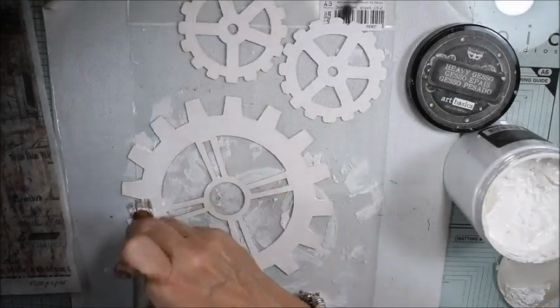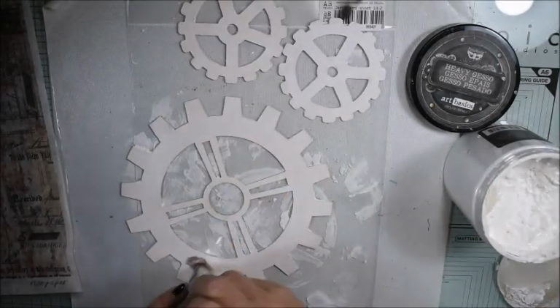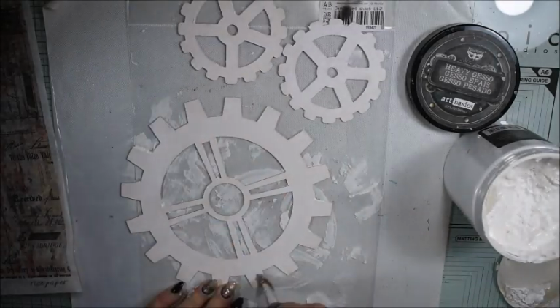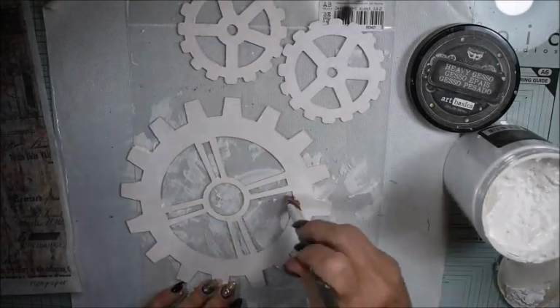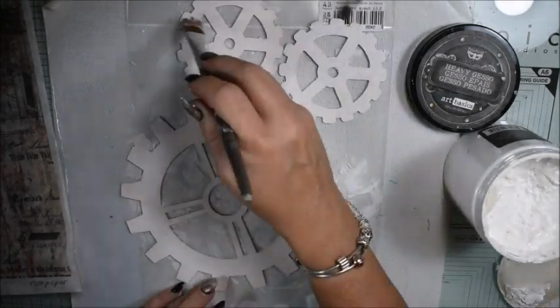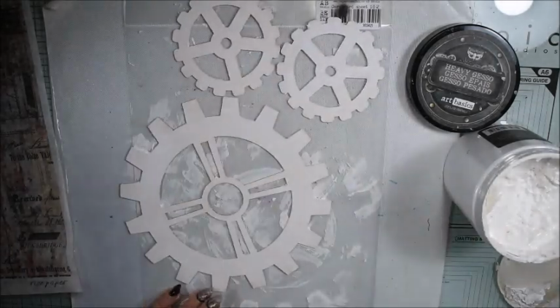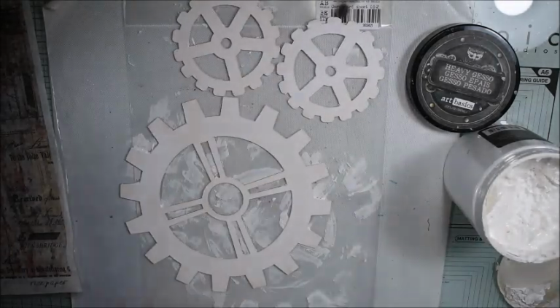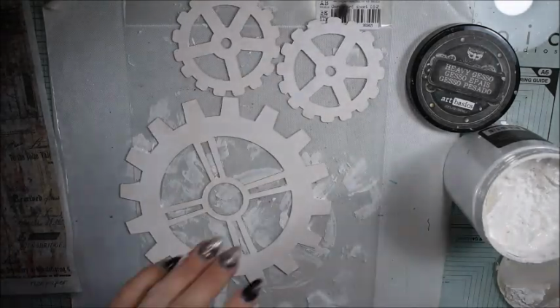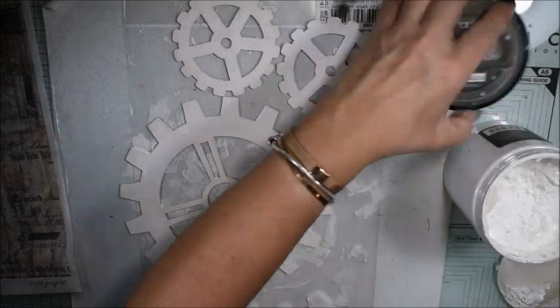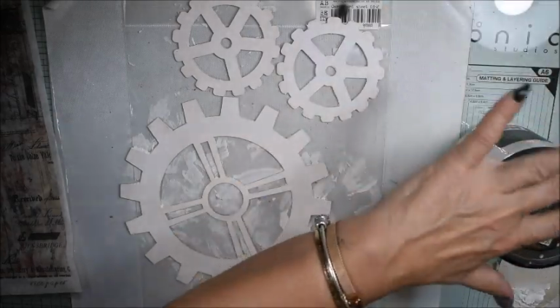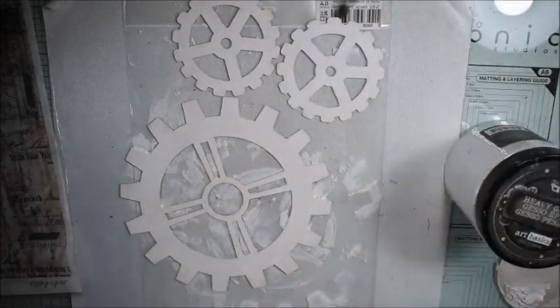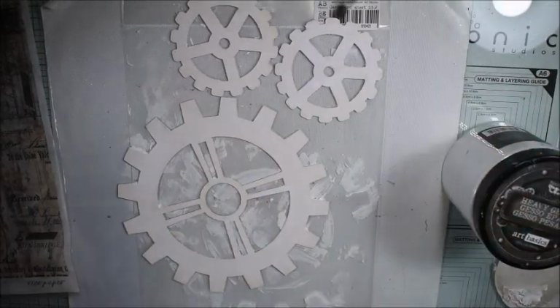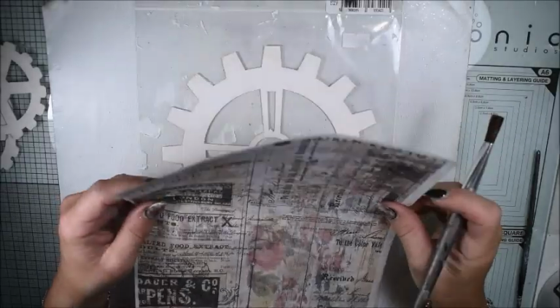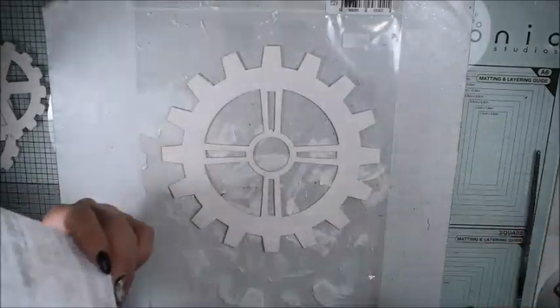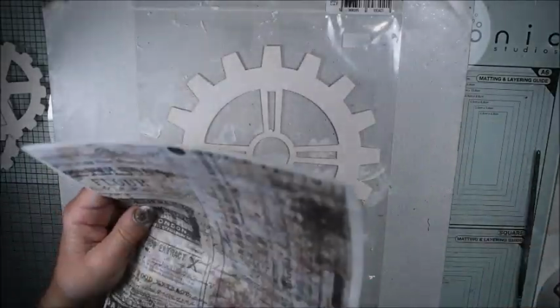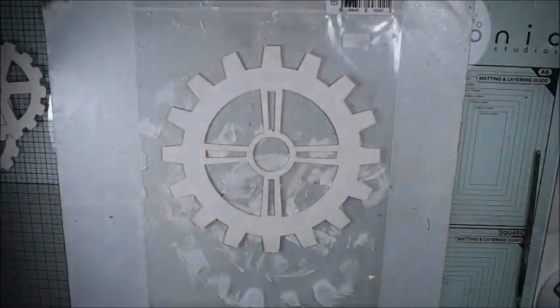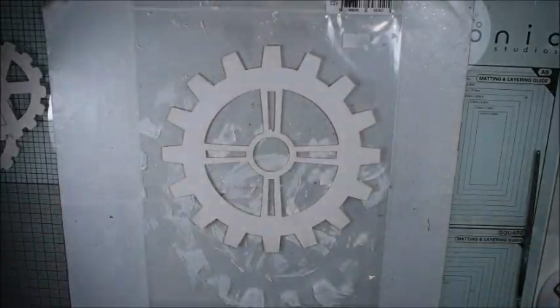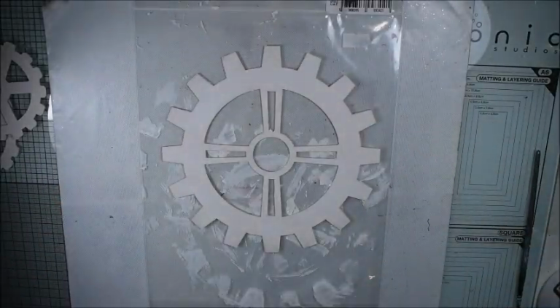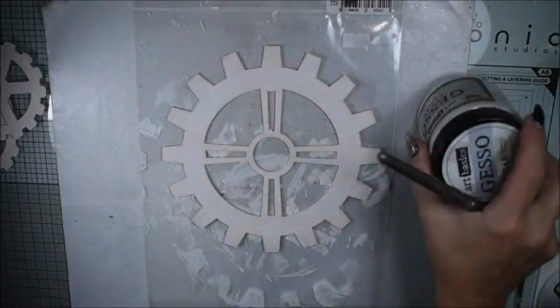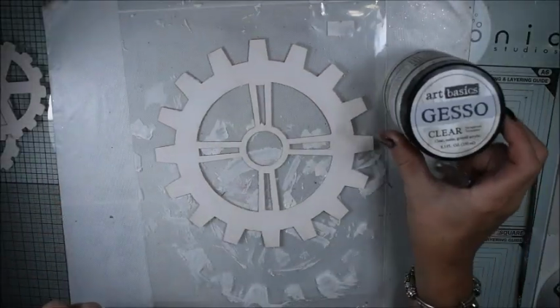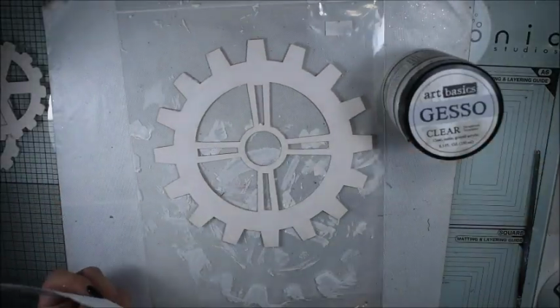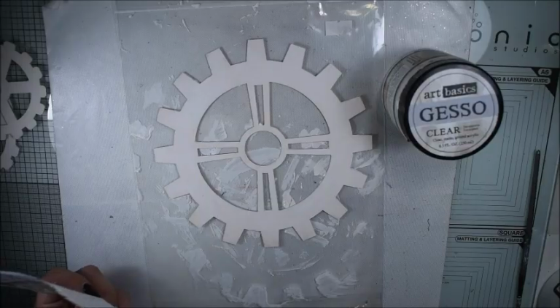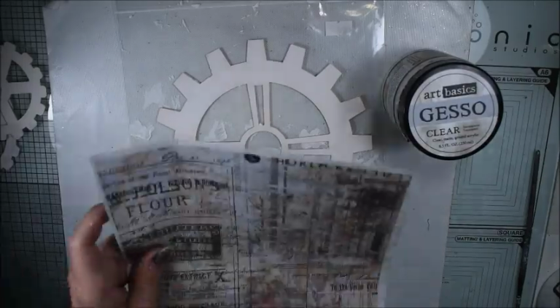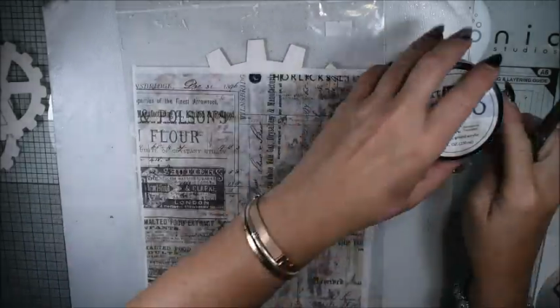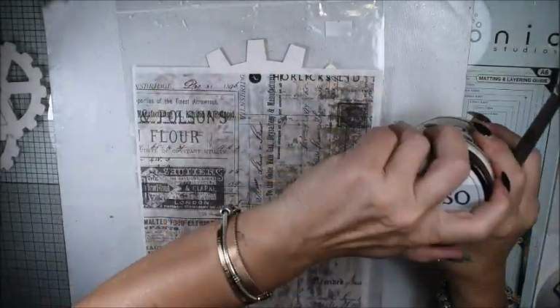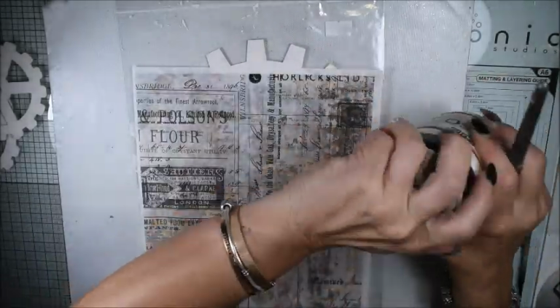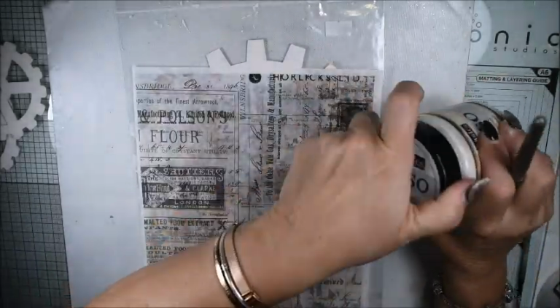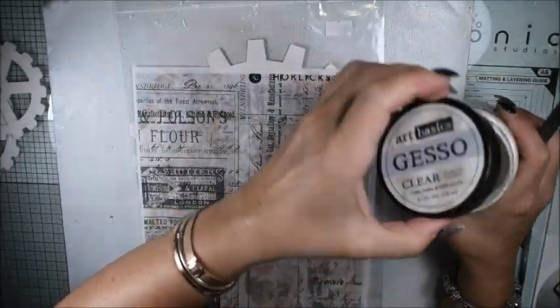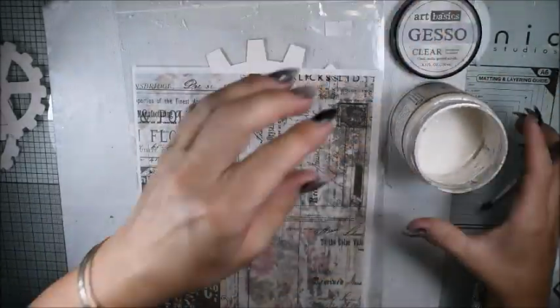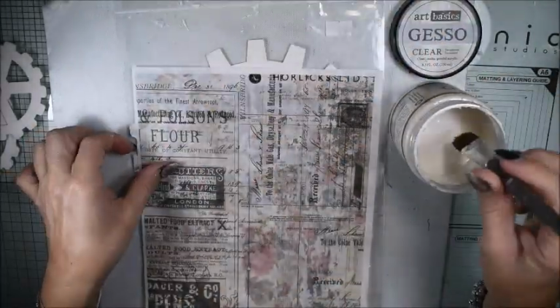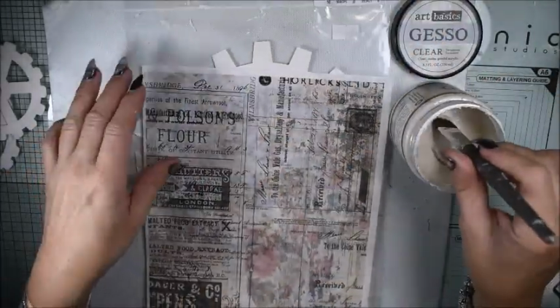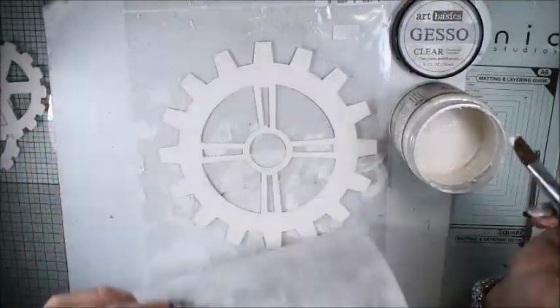Sometimes when you watch tutorials it can look a little bit strange because you wonder why did she do that. But I think that's part of the process.